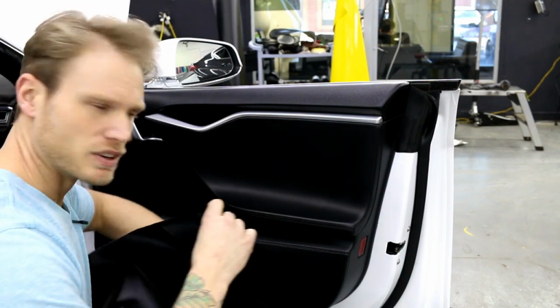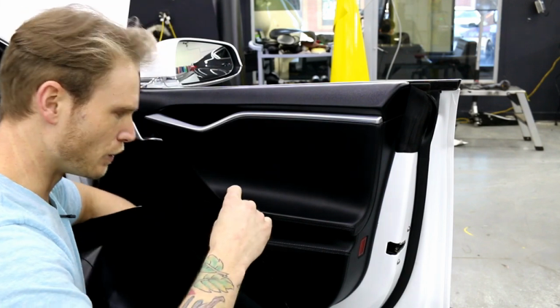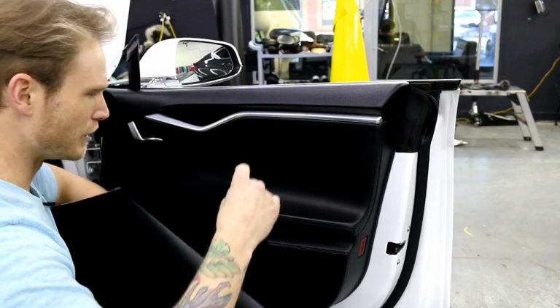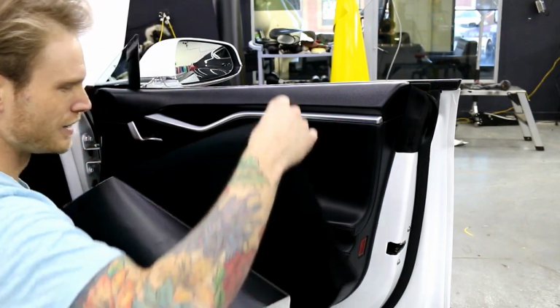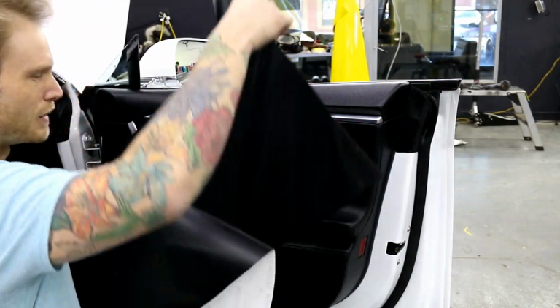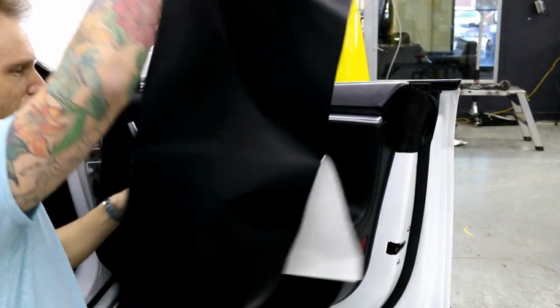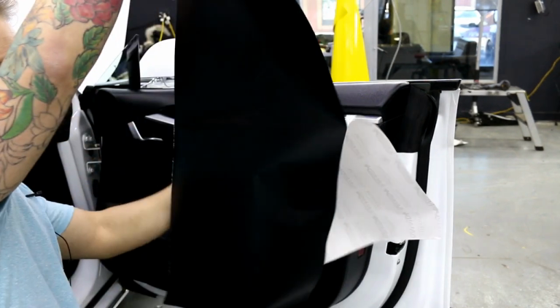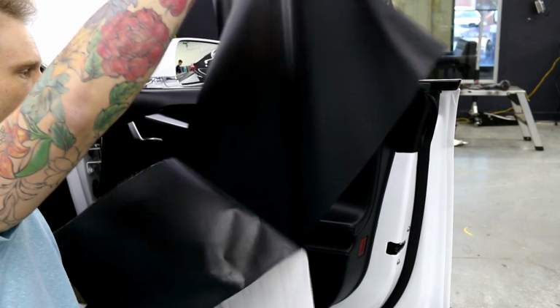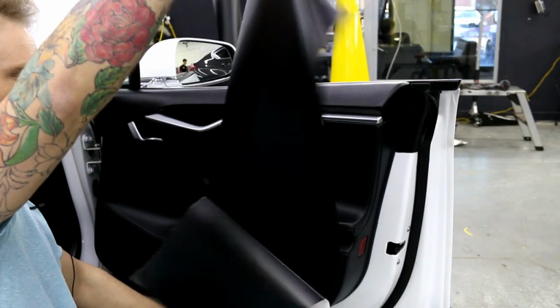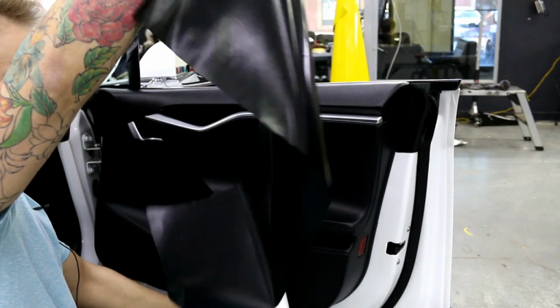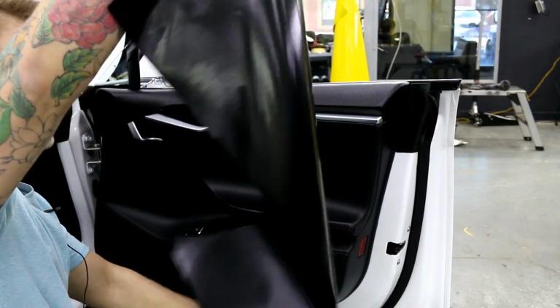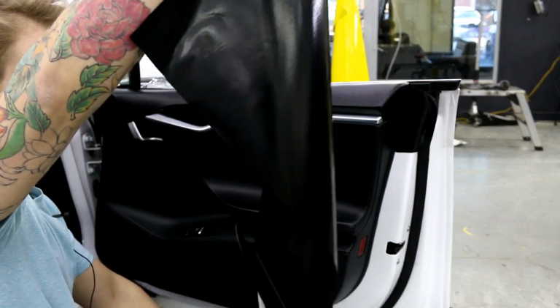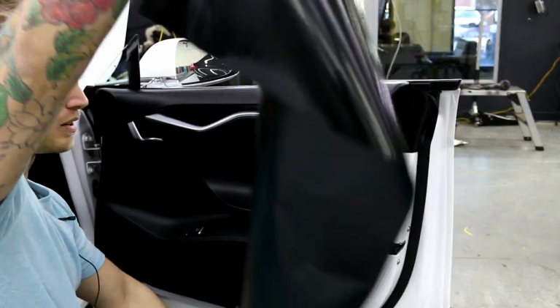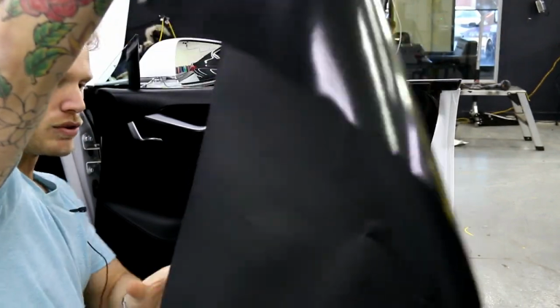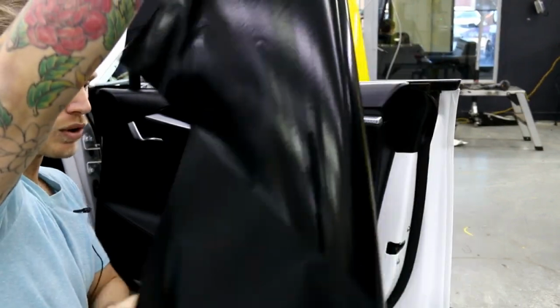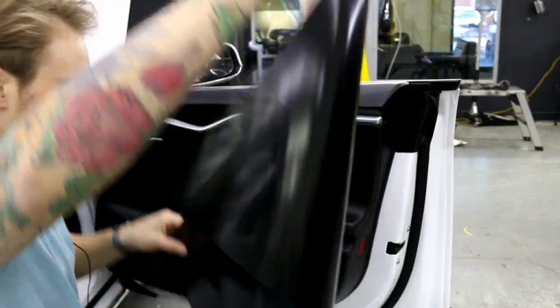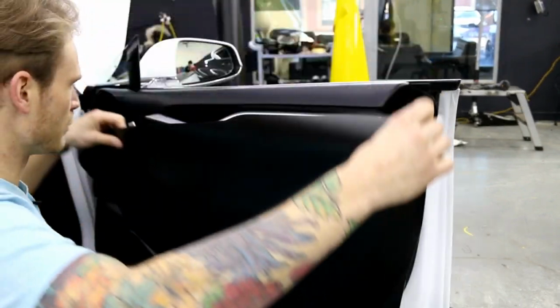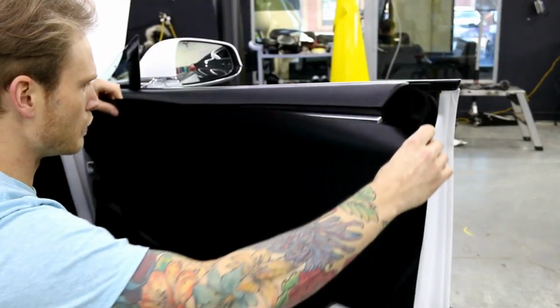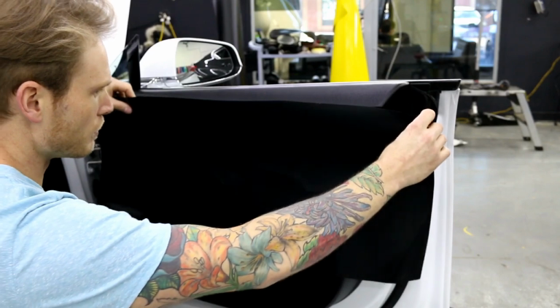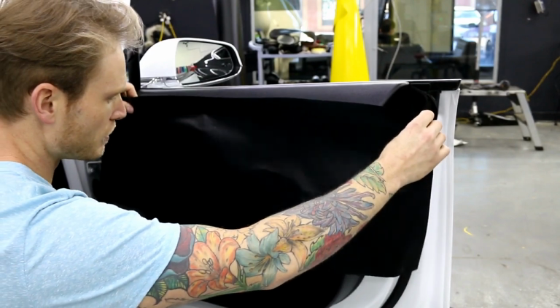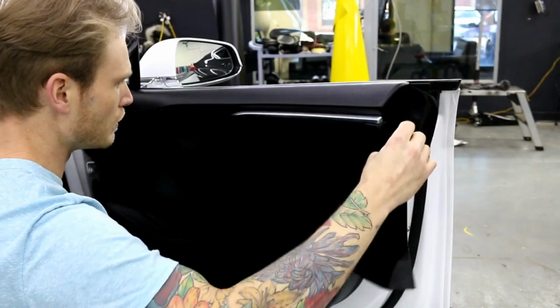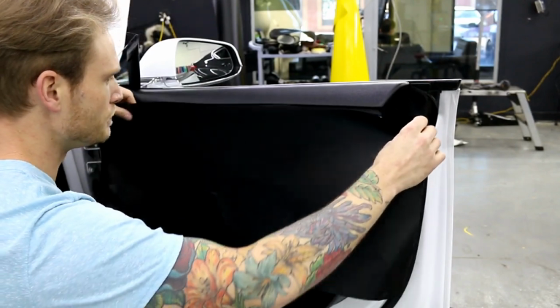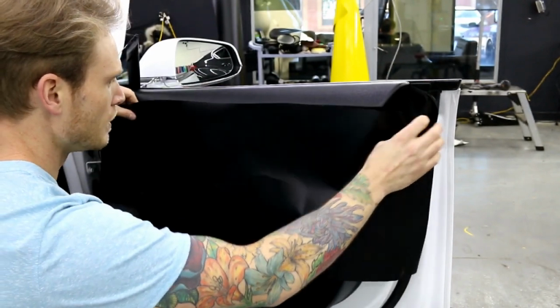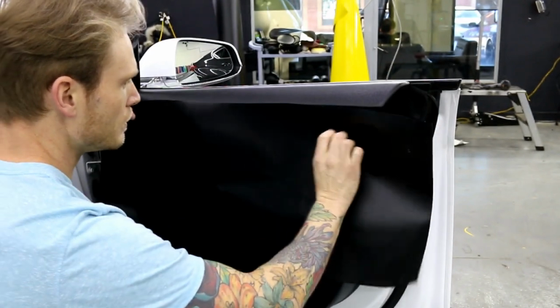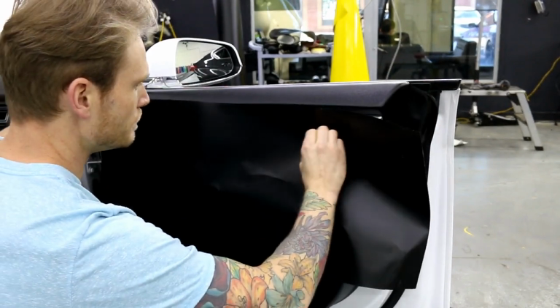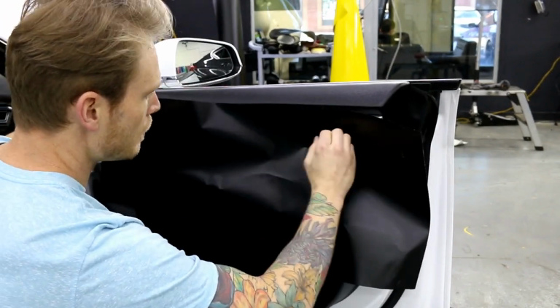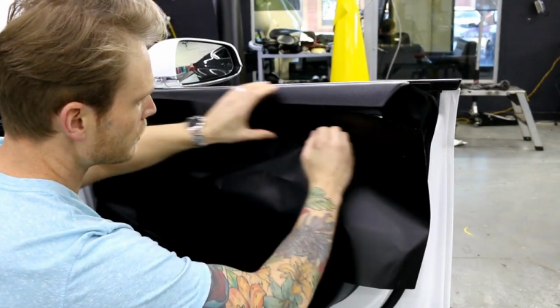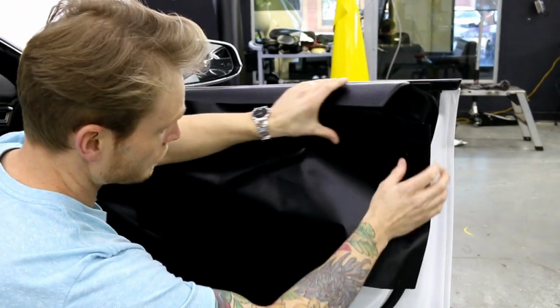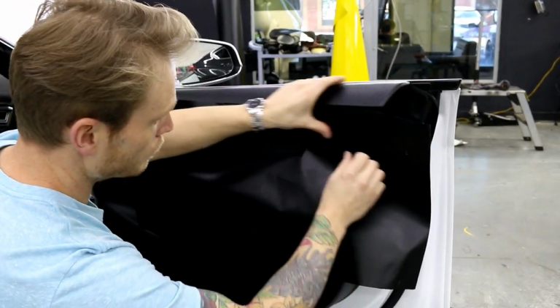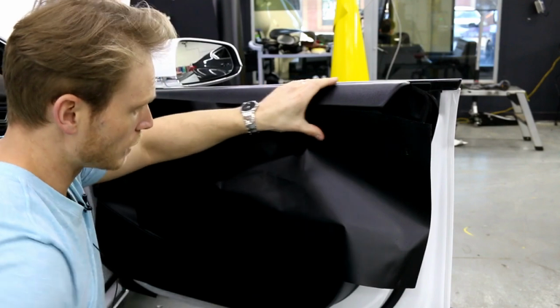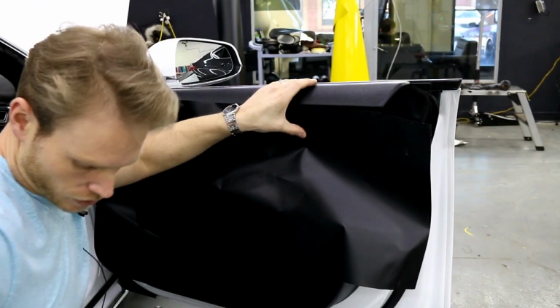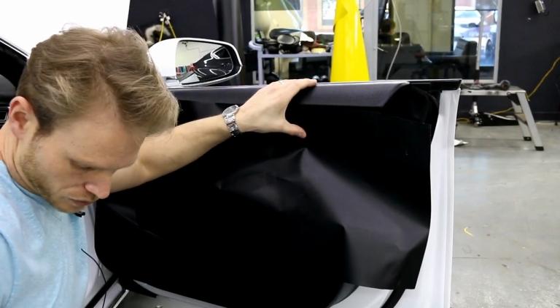Make sure your surface is clean, make sure you have a heat gun ready, and make sure you more or less follow the instructions that I'm going to provide you with today. This is going to require a lot of heat because we need the adhesive to activate.